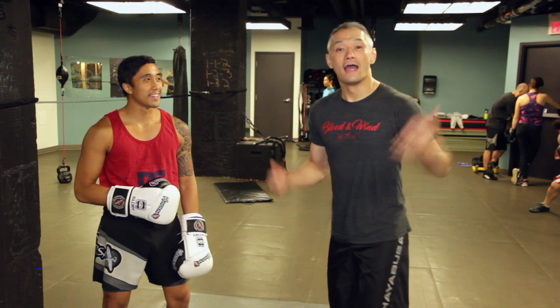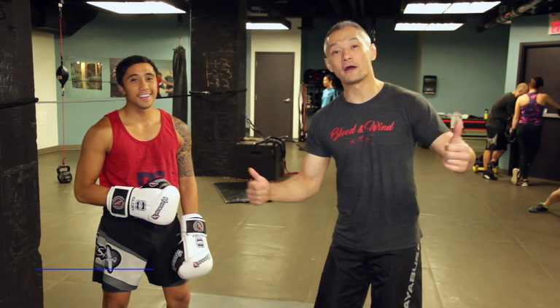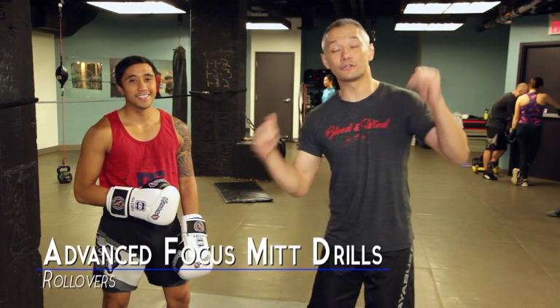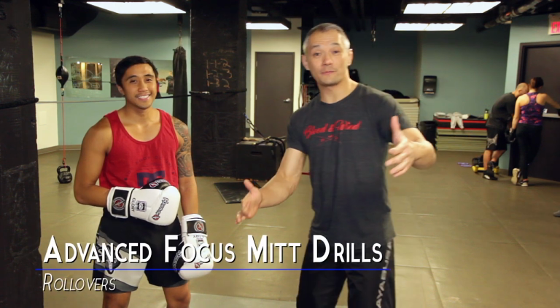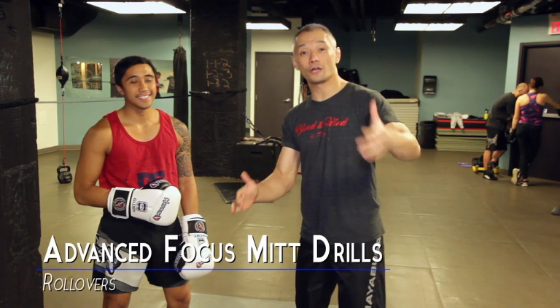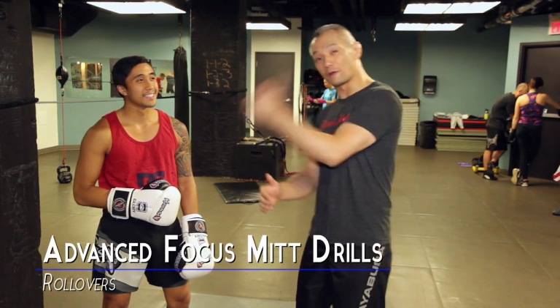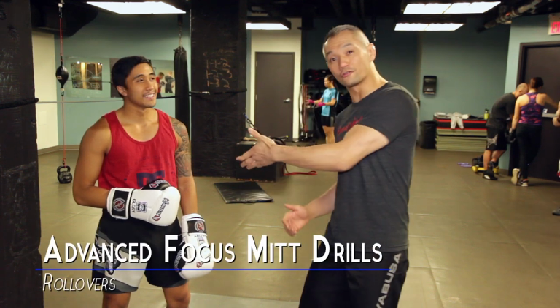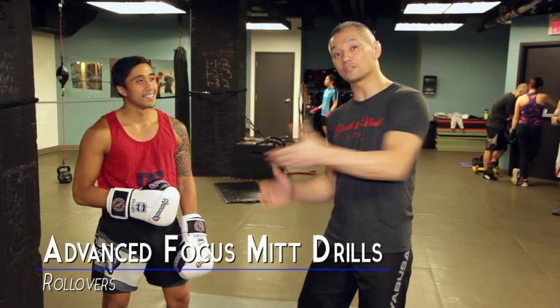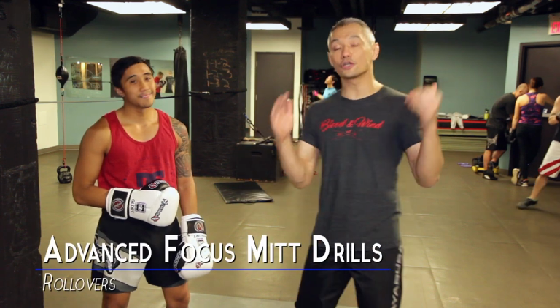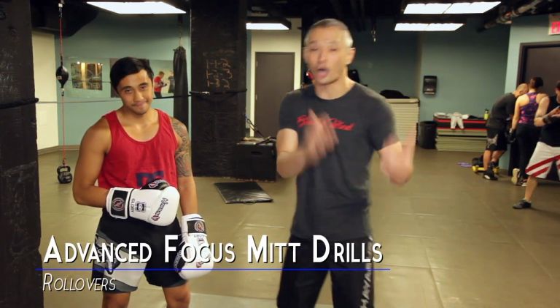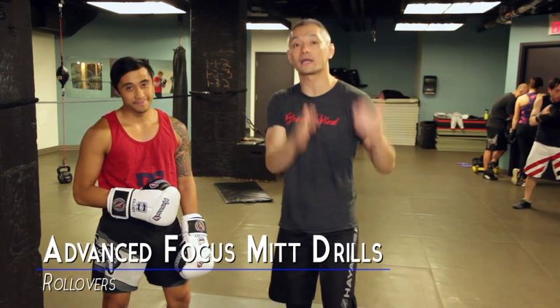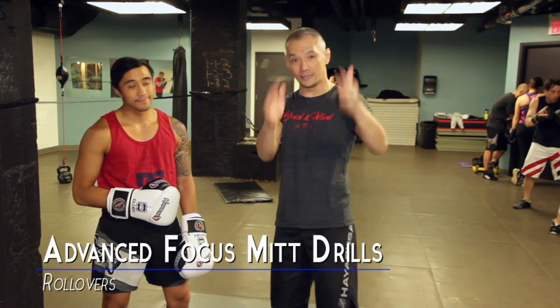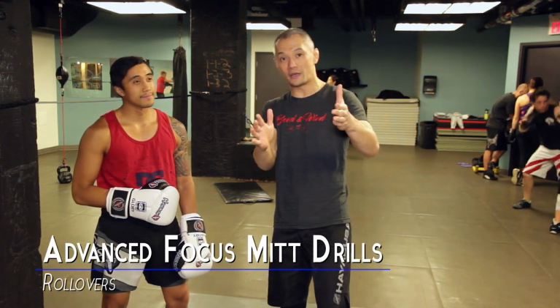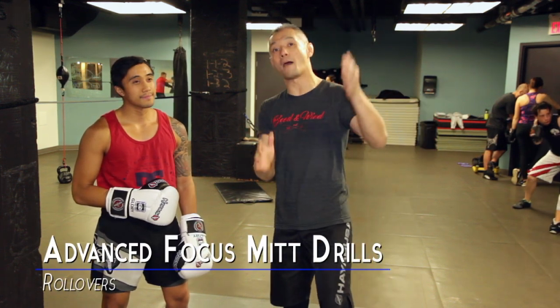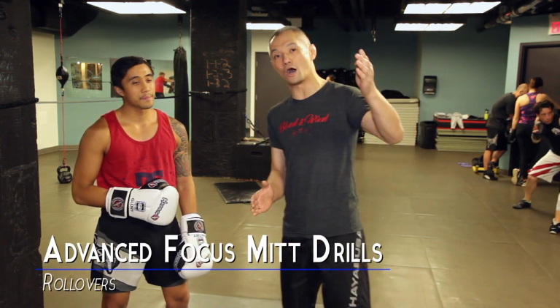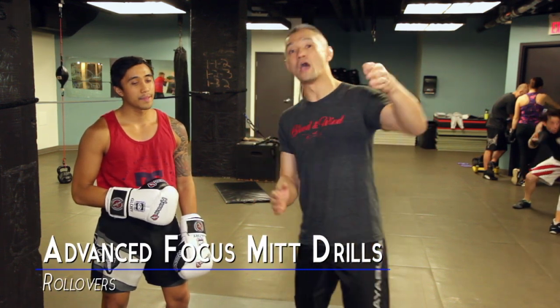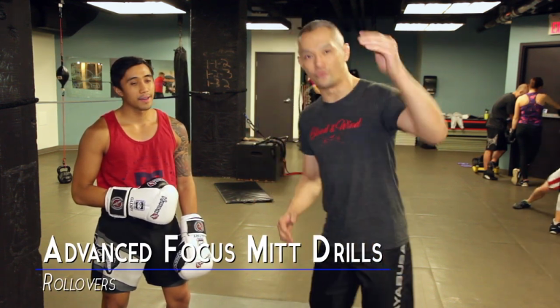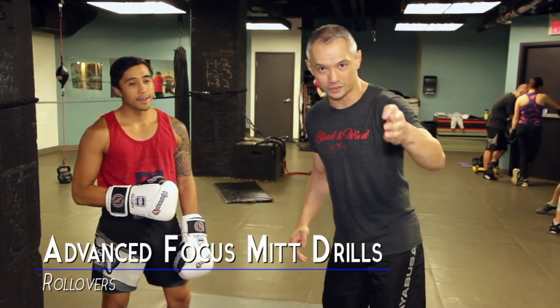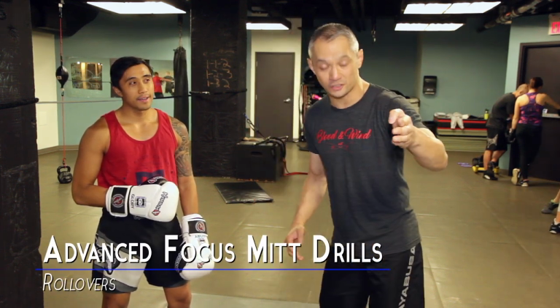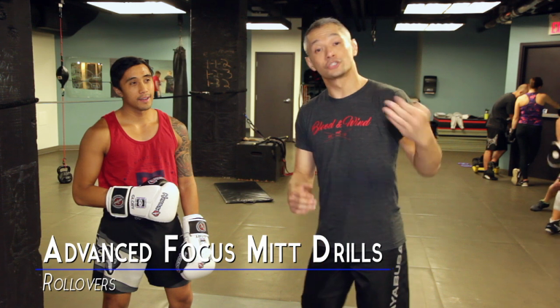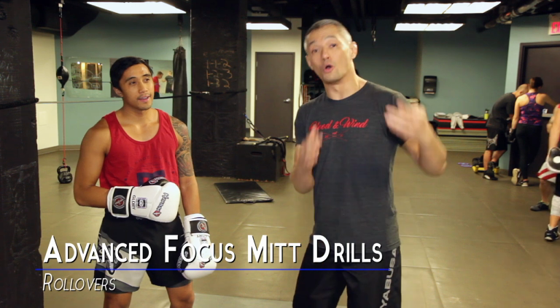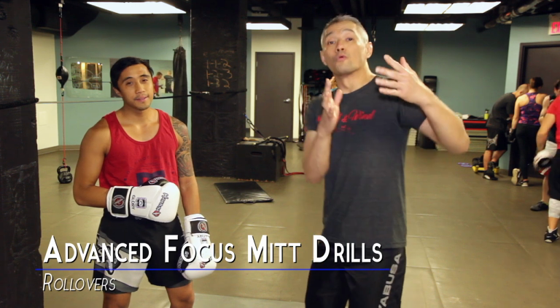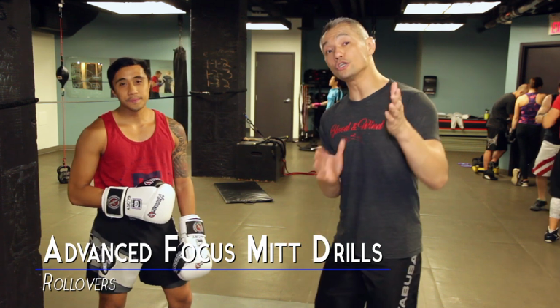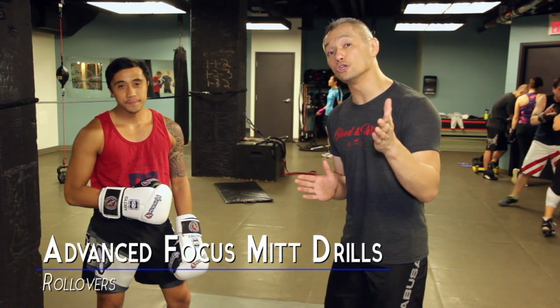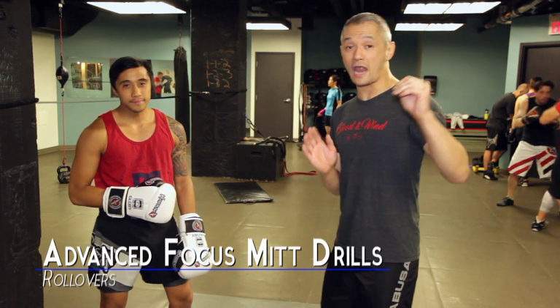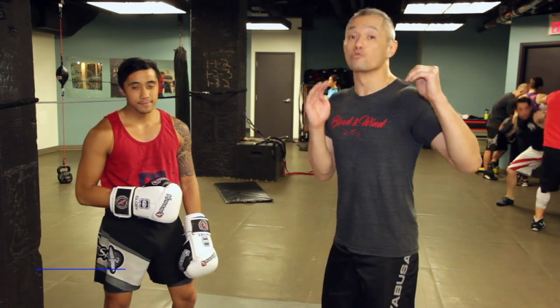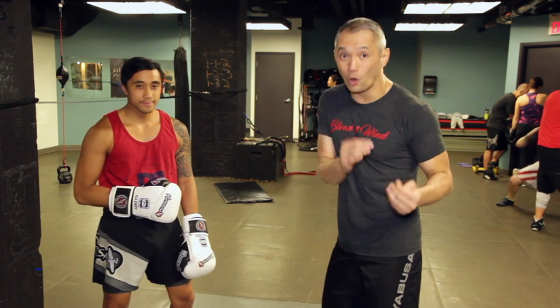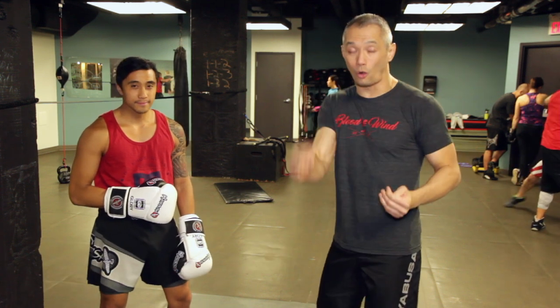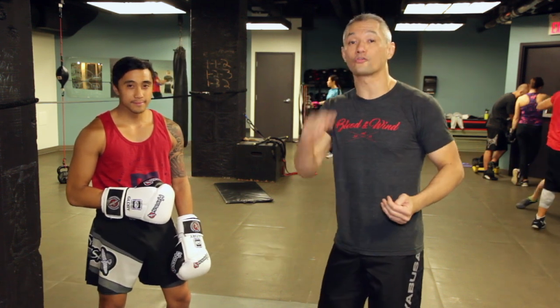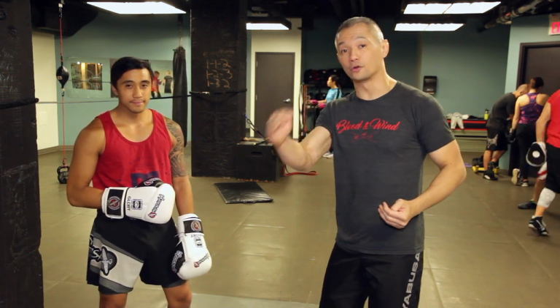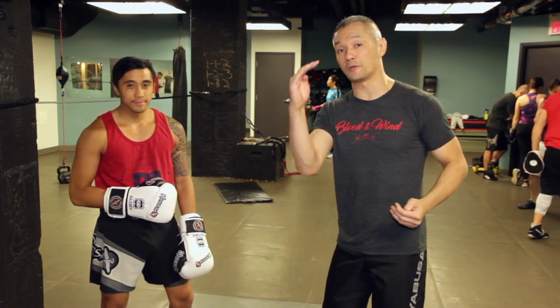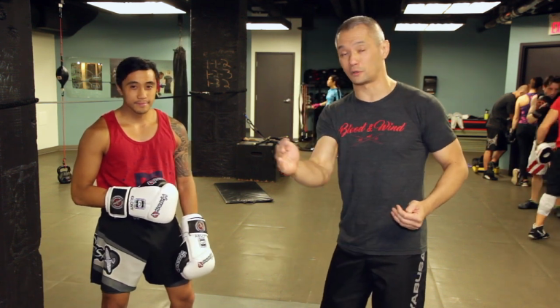Hey everybody, Richie Yip here with my friend Fritz. We're going to talk a little bit about focus mitts. We're going to do a roll over focus mitt drill.